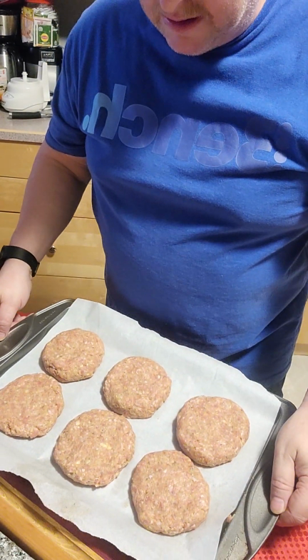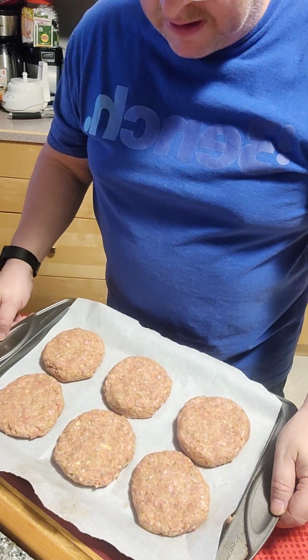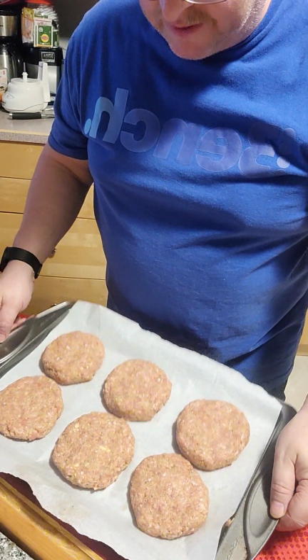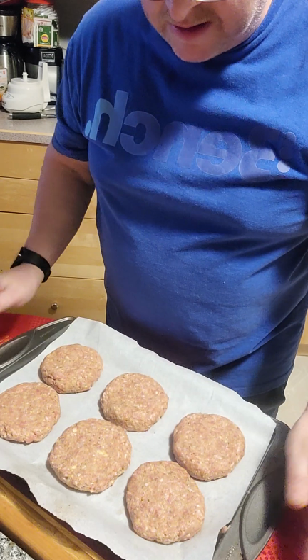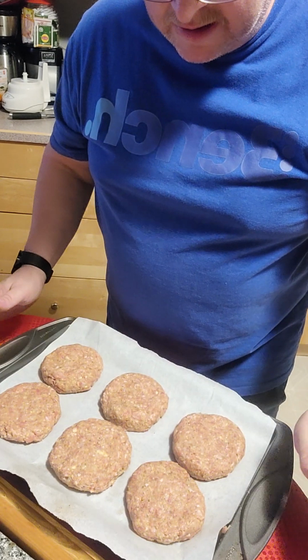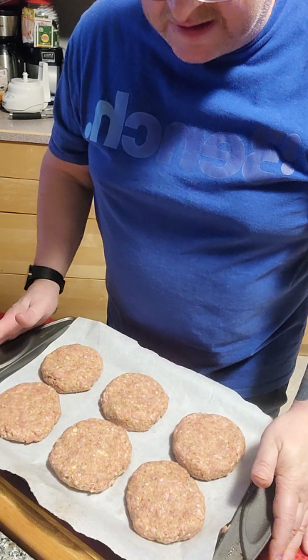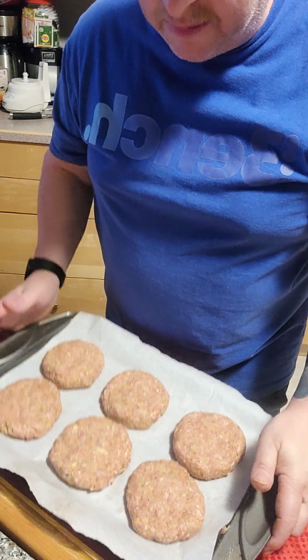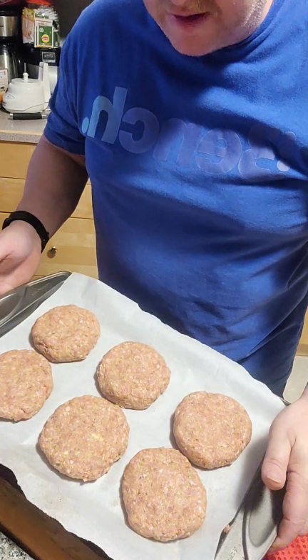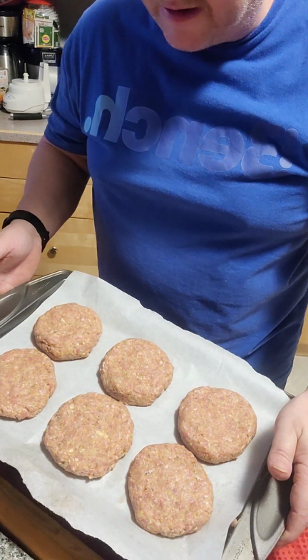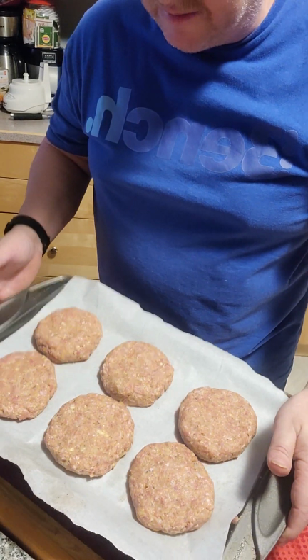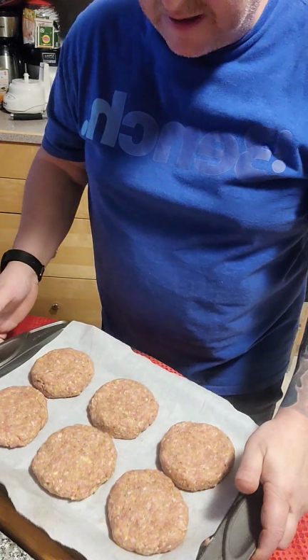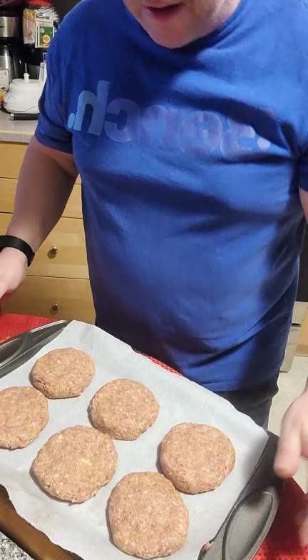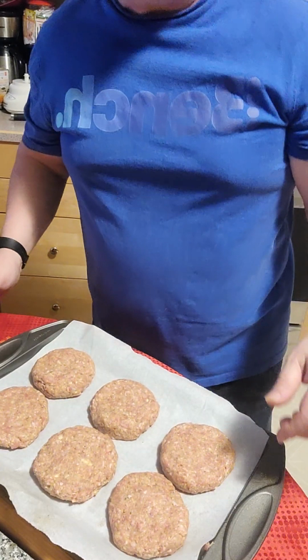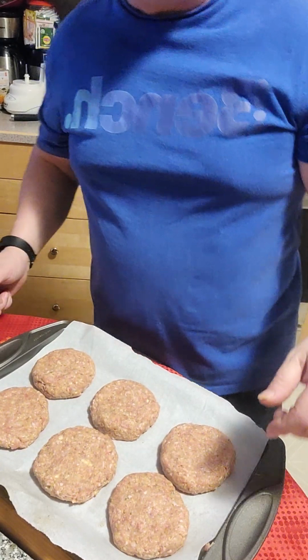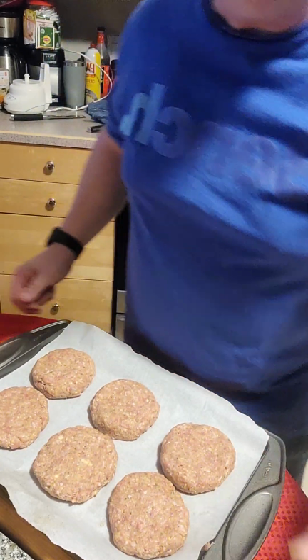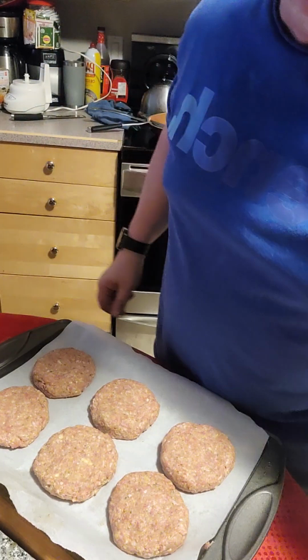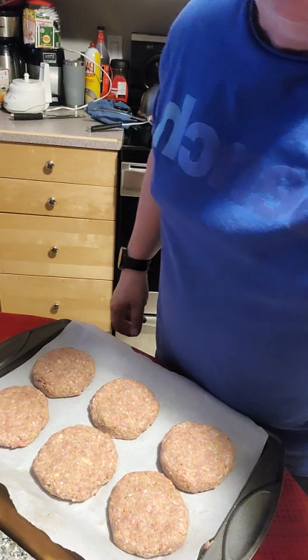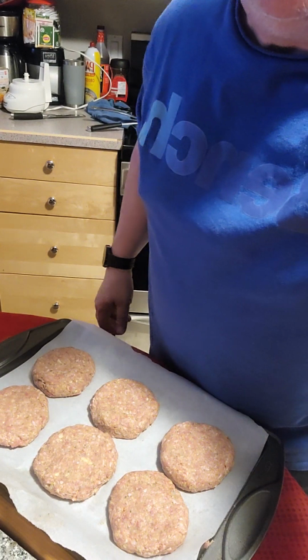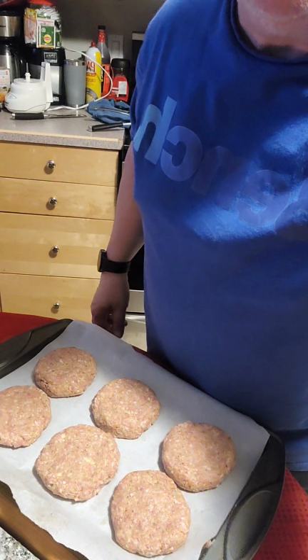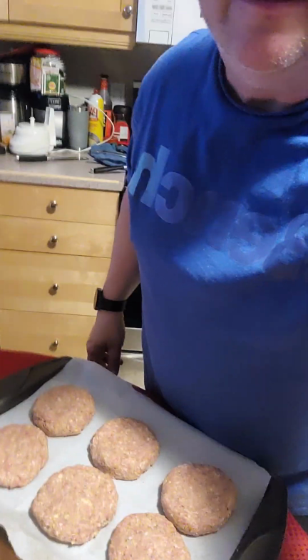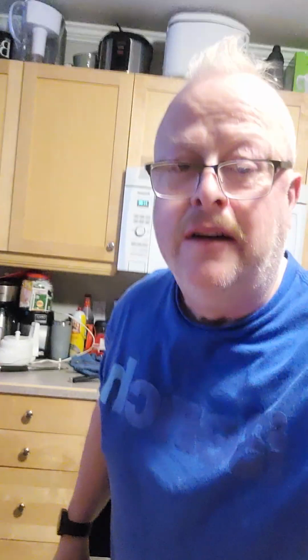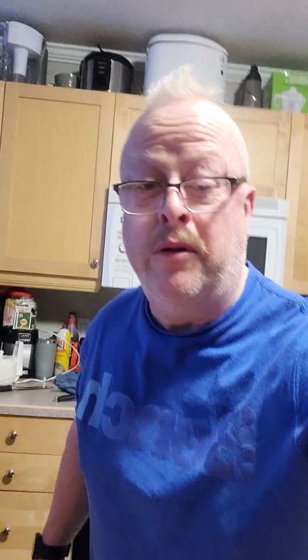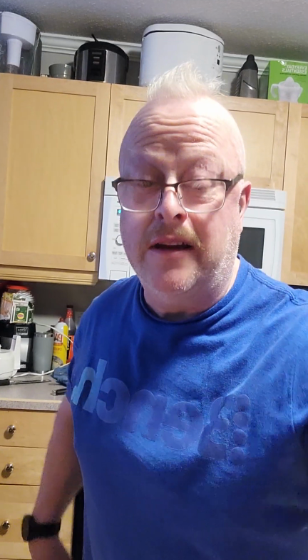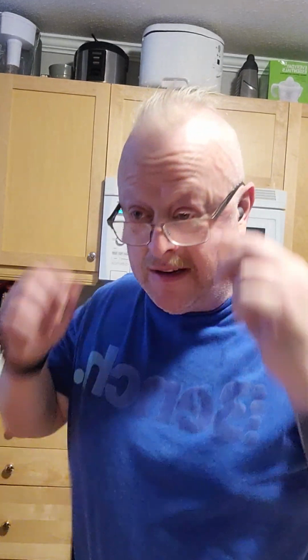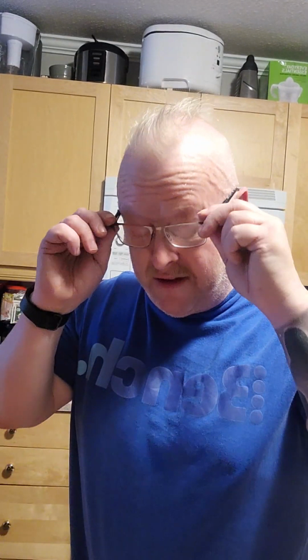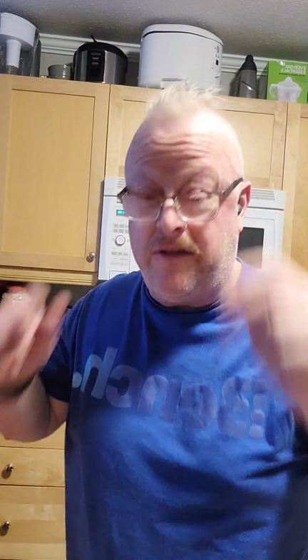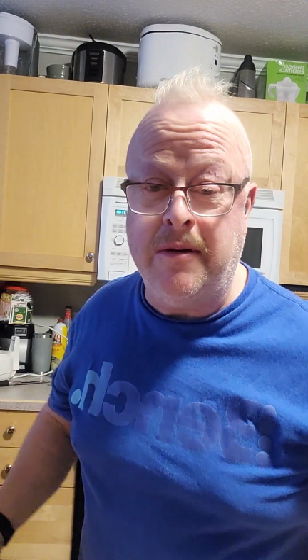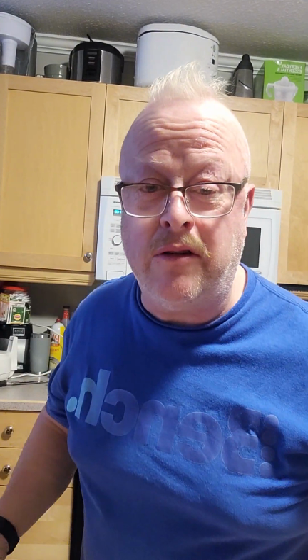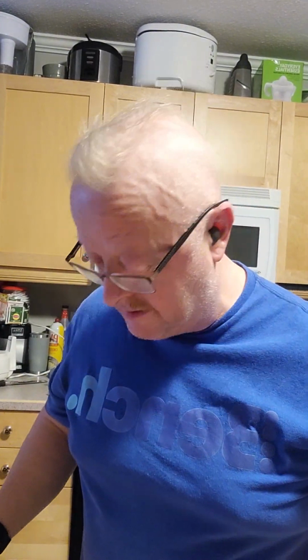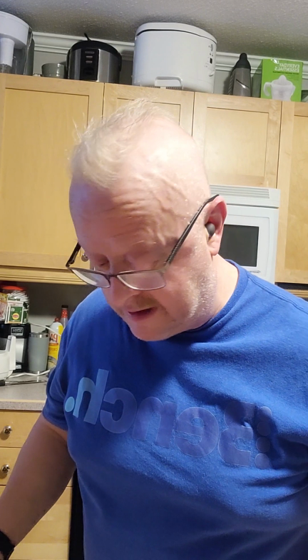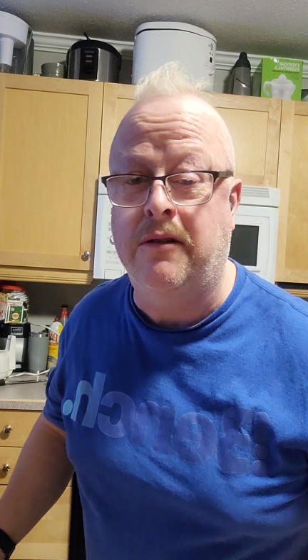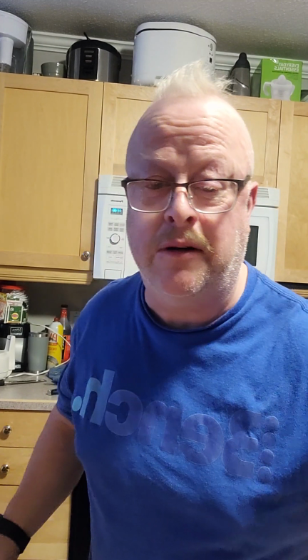We have six pork burgers ready to go — herby, spicy, cheesy, just what we need. I will put these in the fridge for maybe an hour or two, and then I will cook something up.